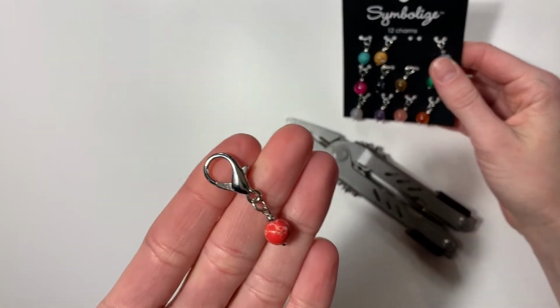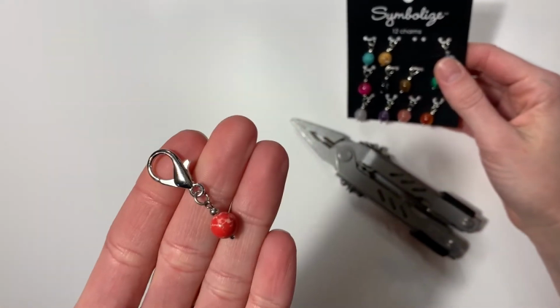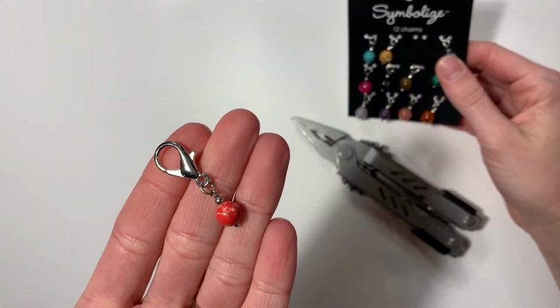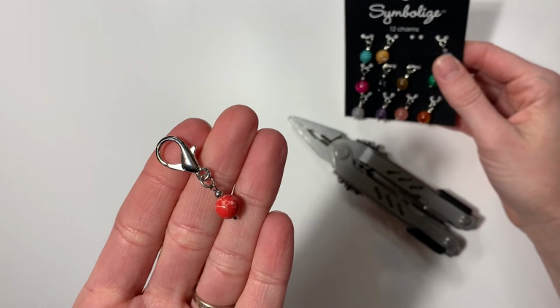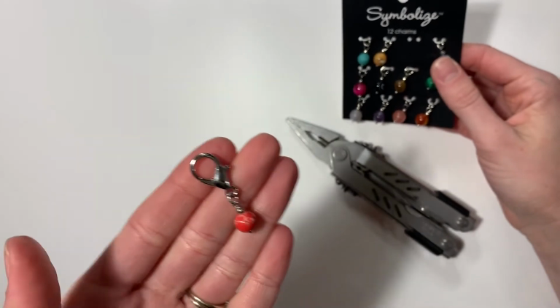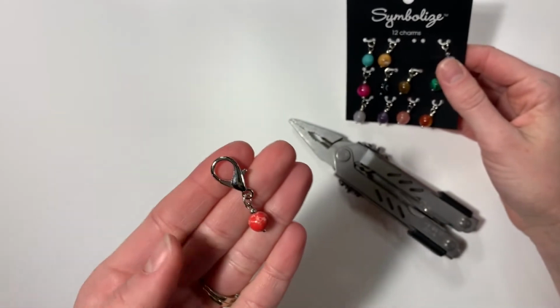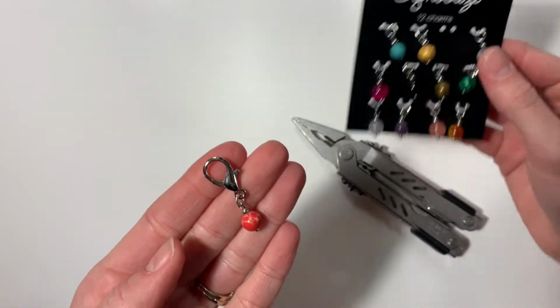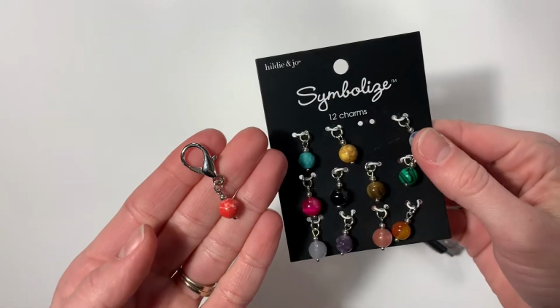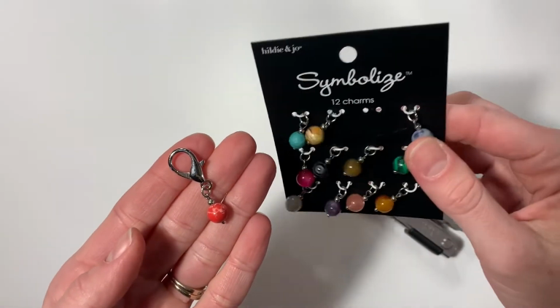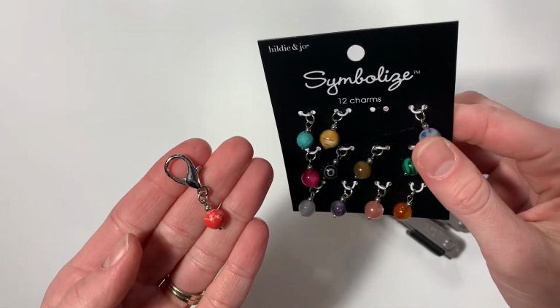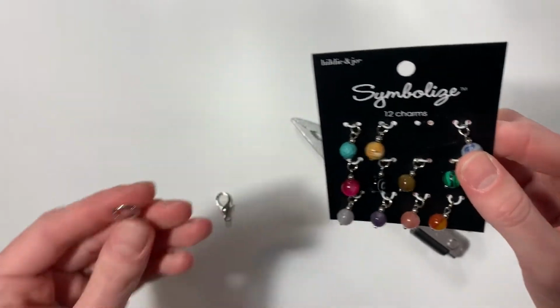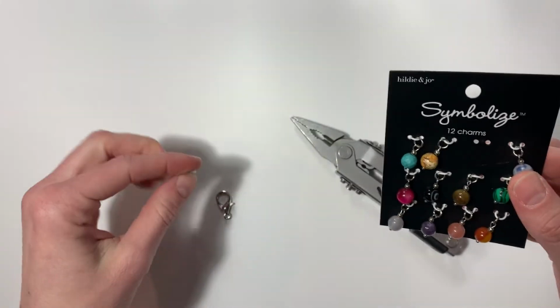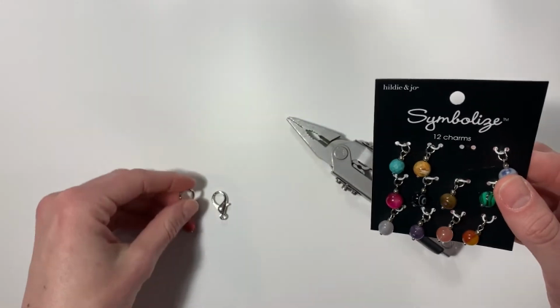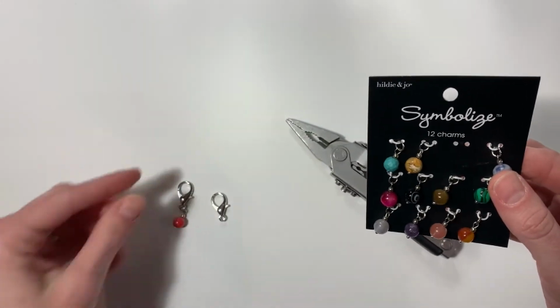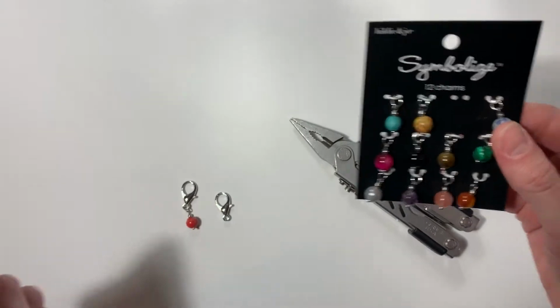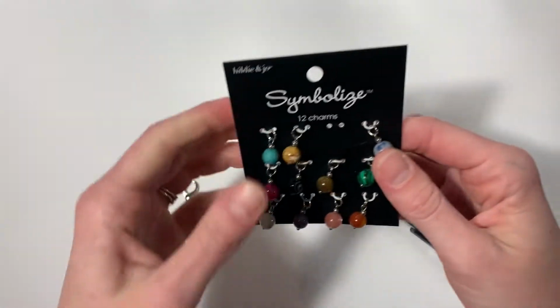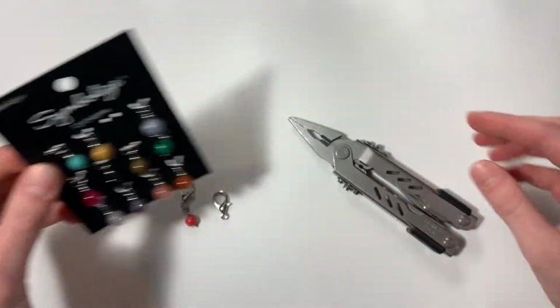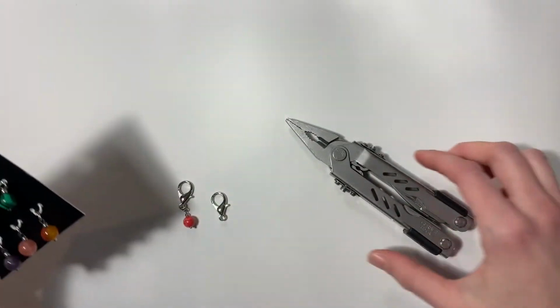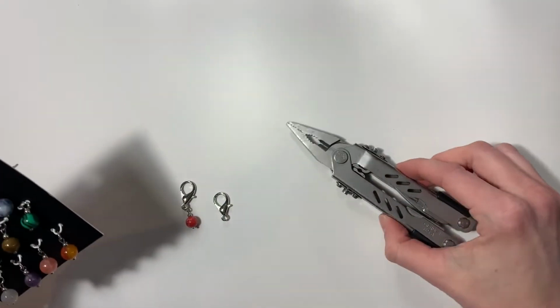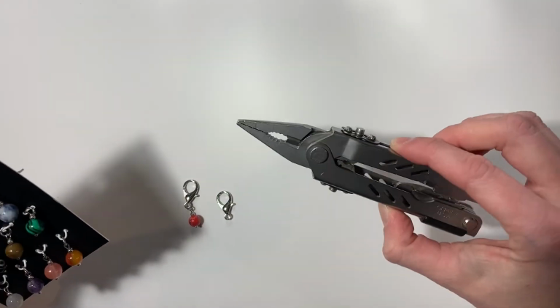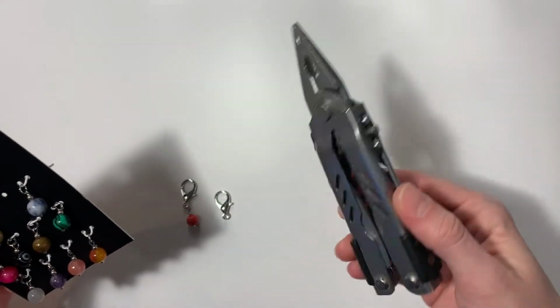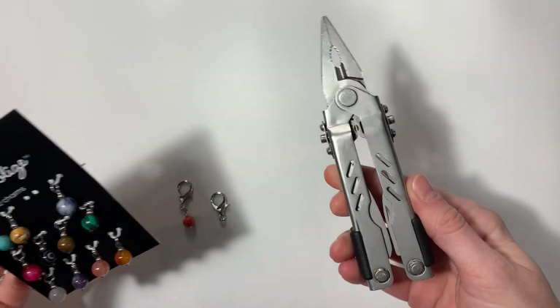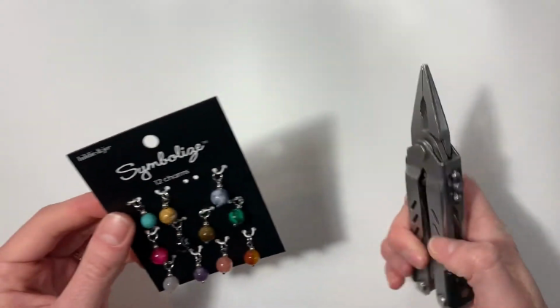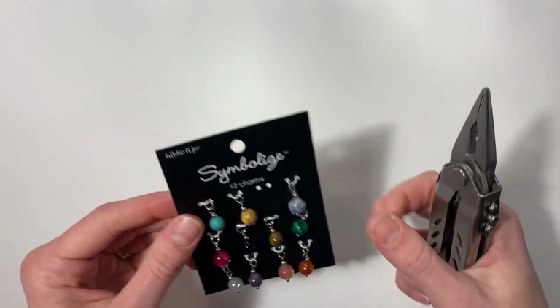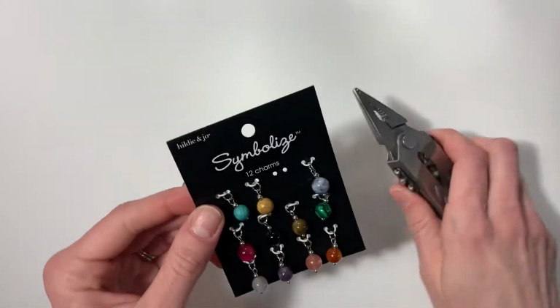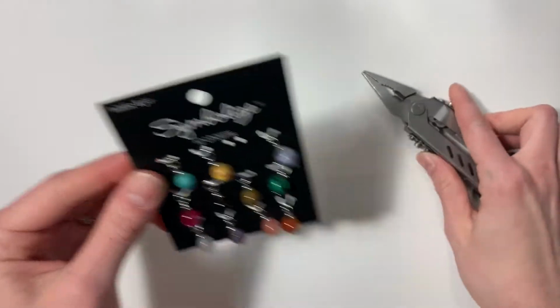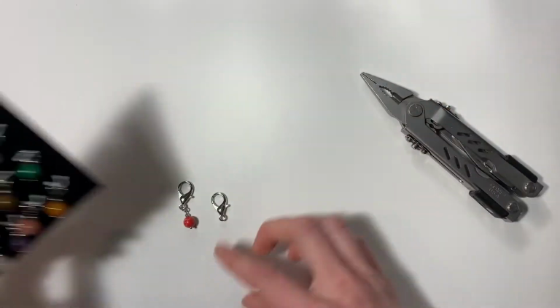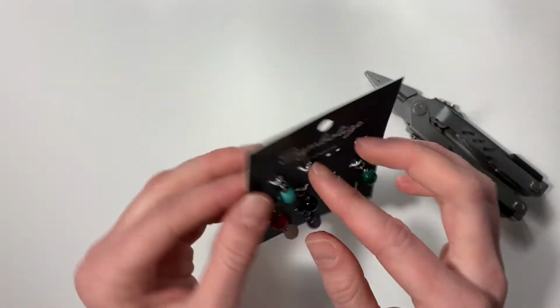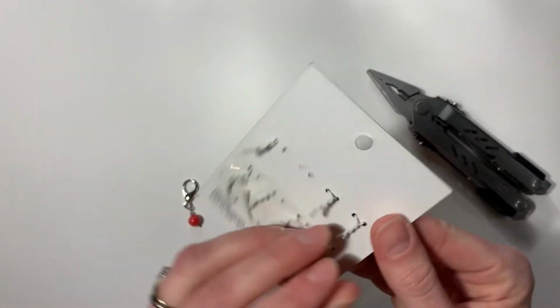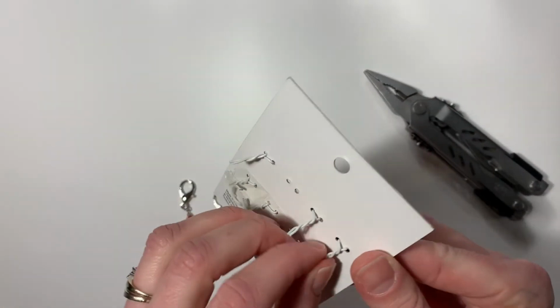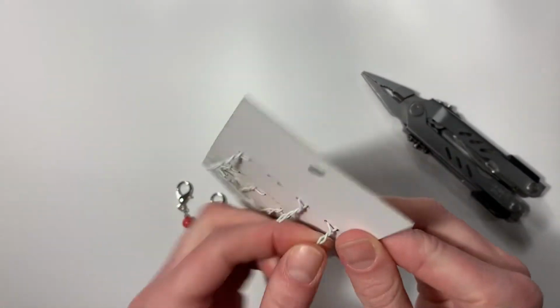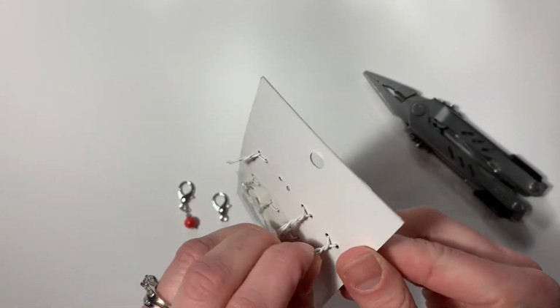It's fairly simple — you just need a pair of pliers, your little jewels, and your lobster clamp. I'm using my husband's Gerber multi-tool. I made a red one already, so let's pick a contrasting color — we'll do blue next.